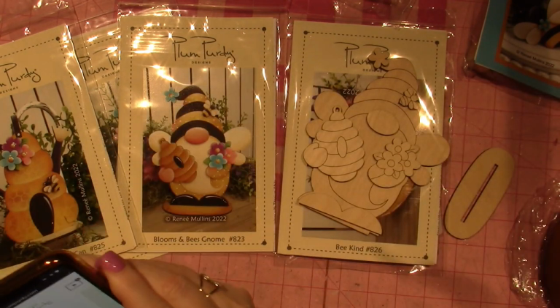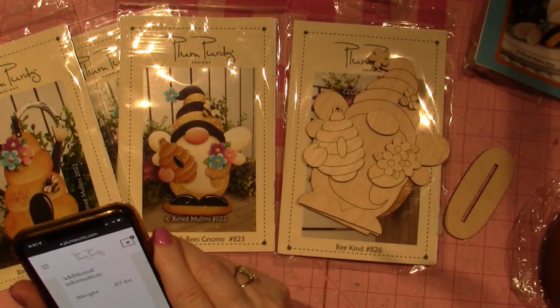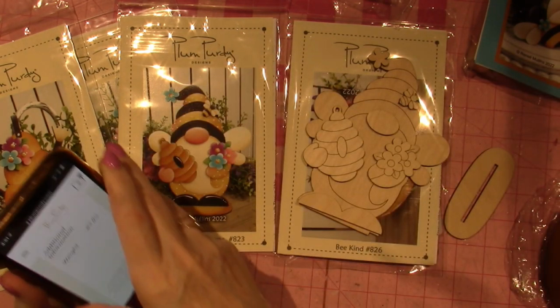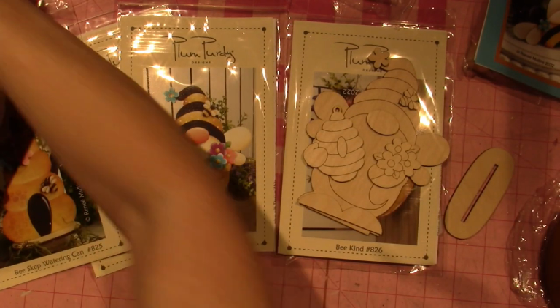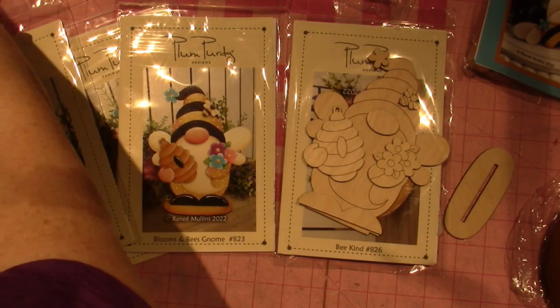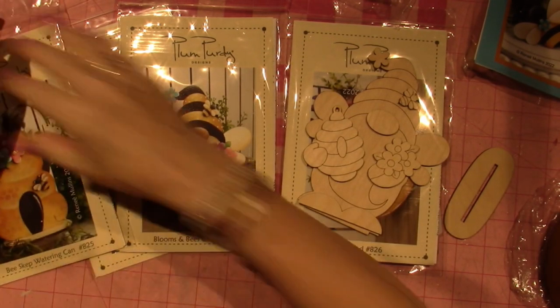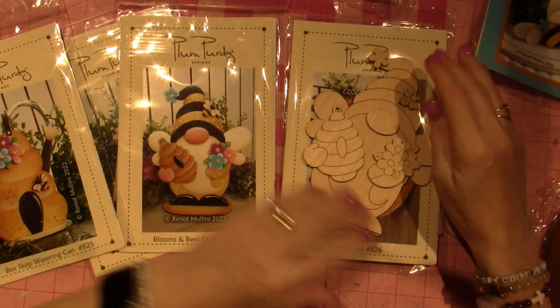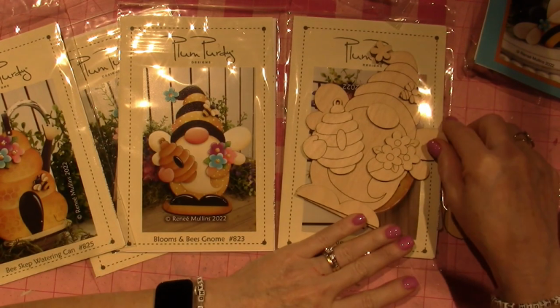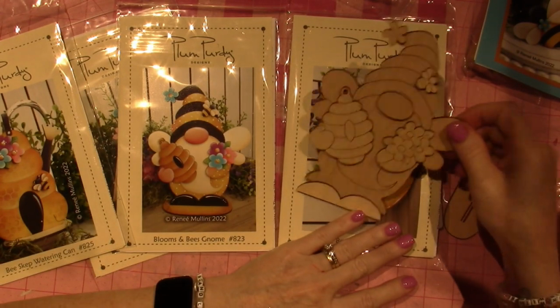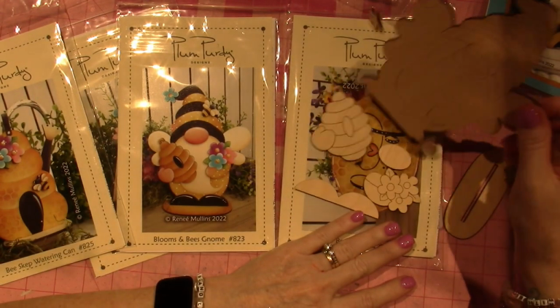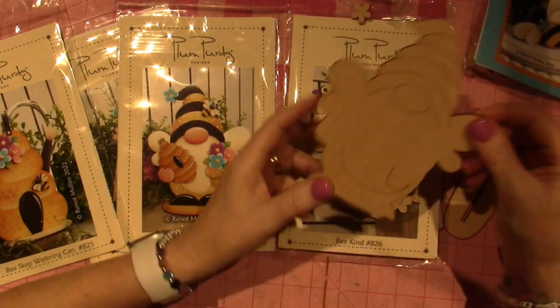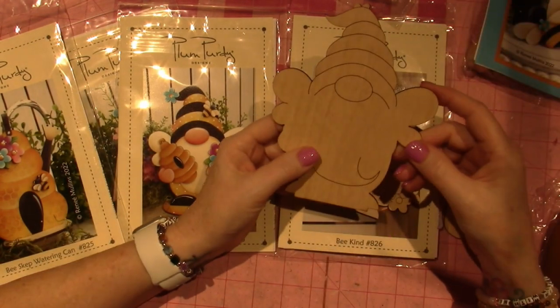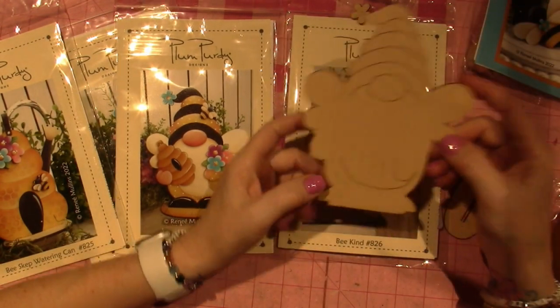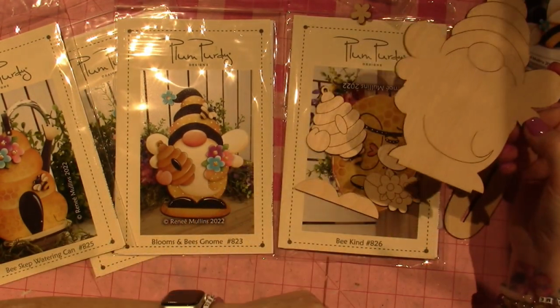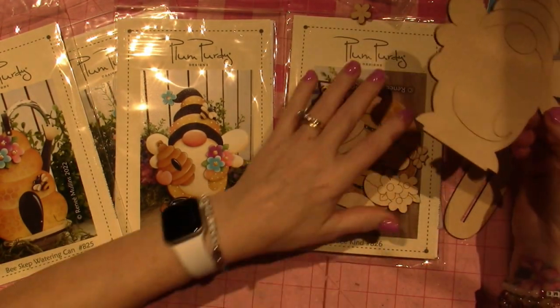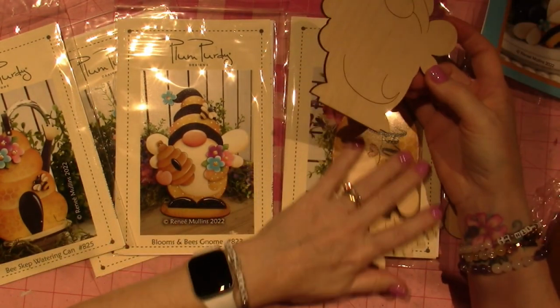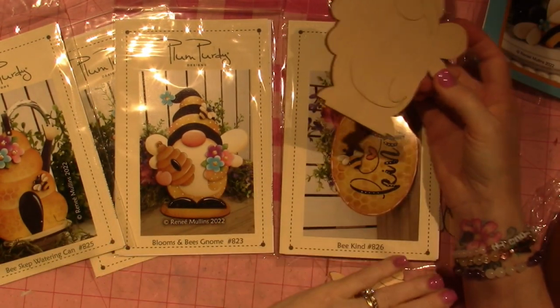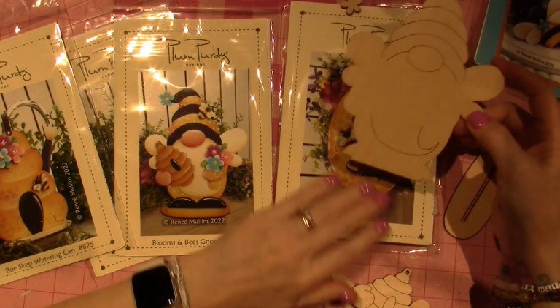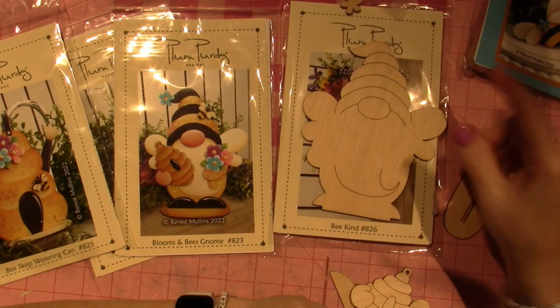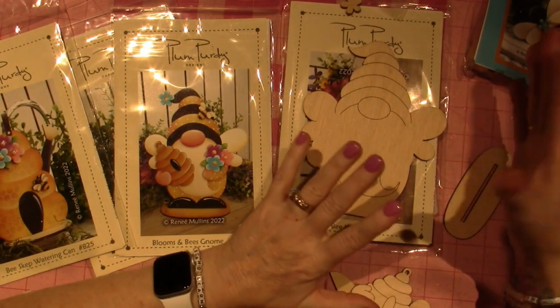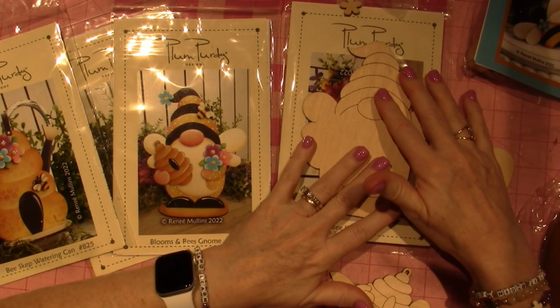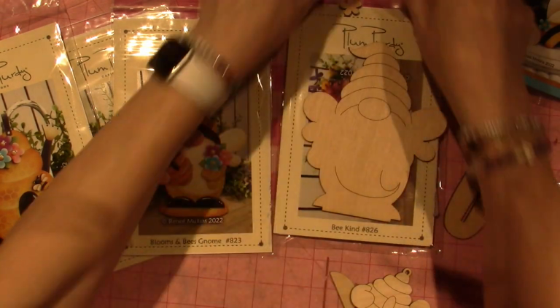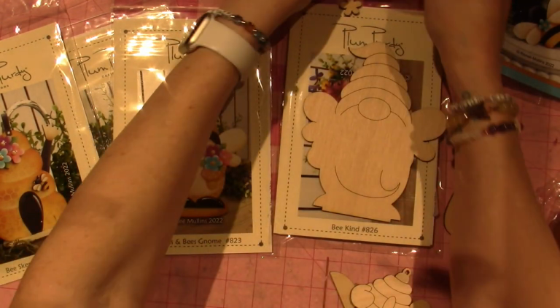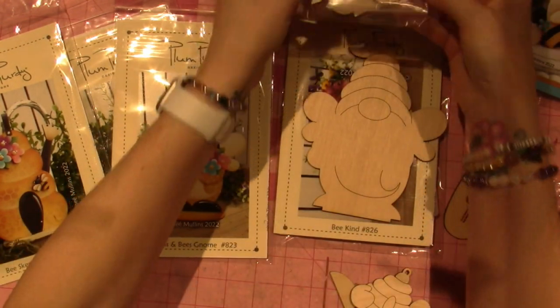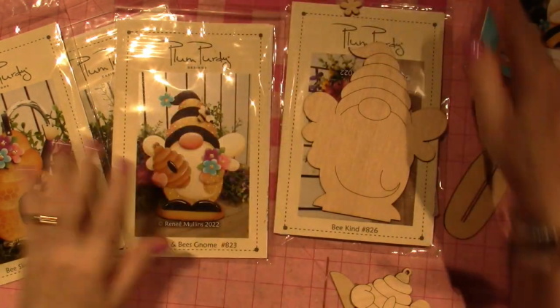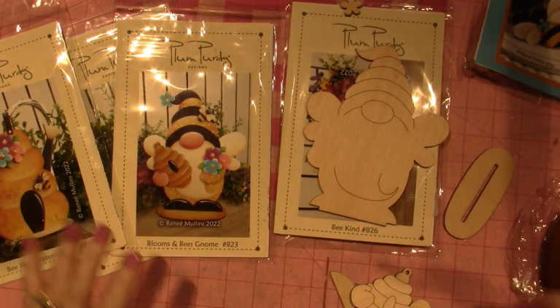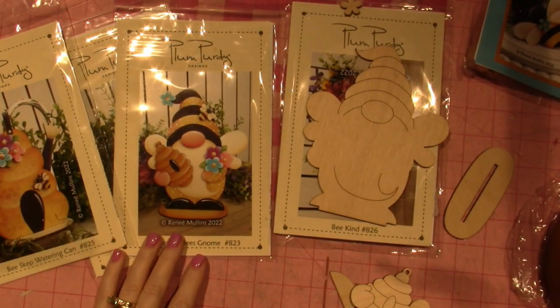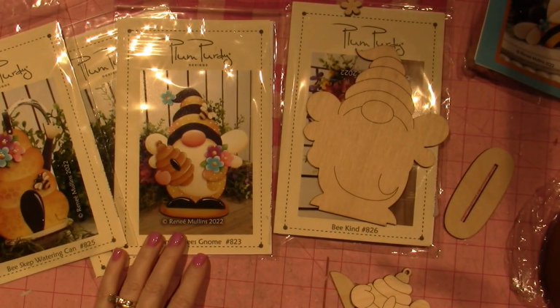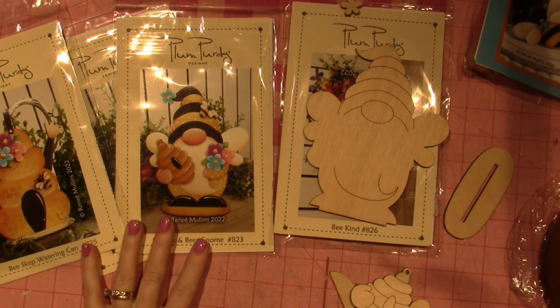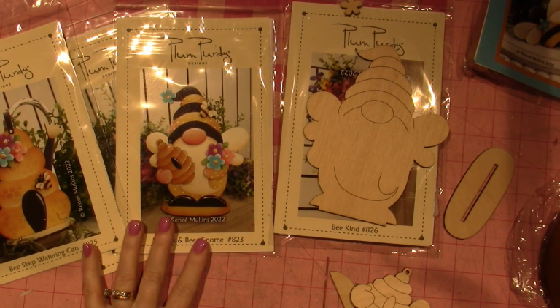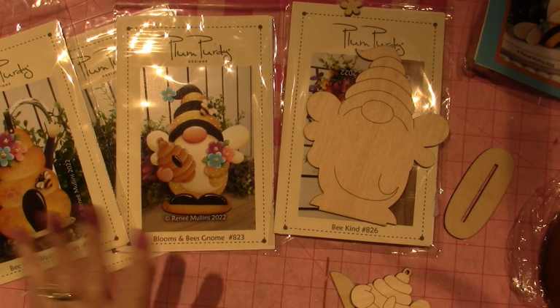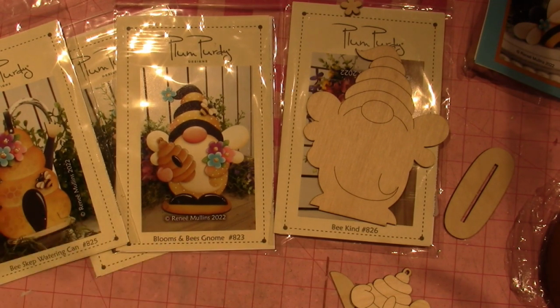All right, you guys. So go to plumpurdy.com. If not, you can just draw a little gnome and paint along with me — you don't have to have the kit. I just like having the wood. All right, that's it for today, guys. Thanks for watching.